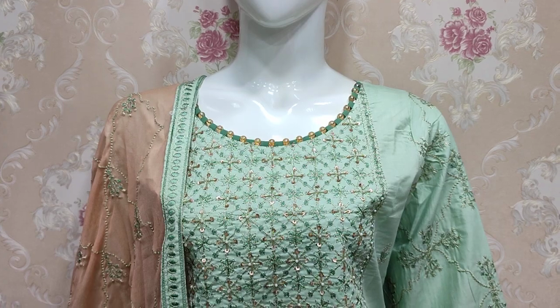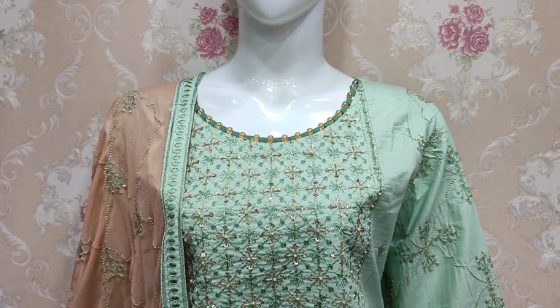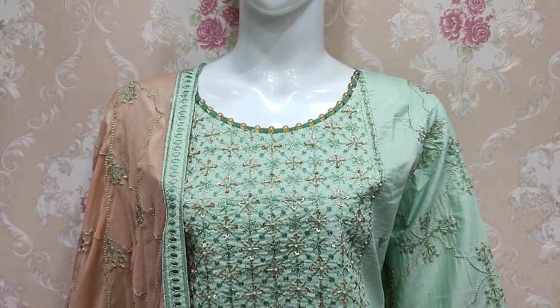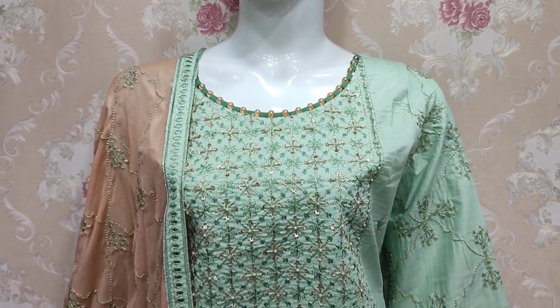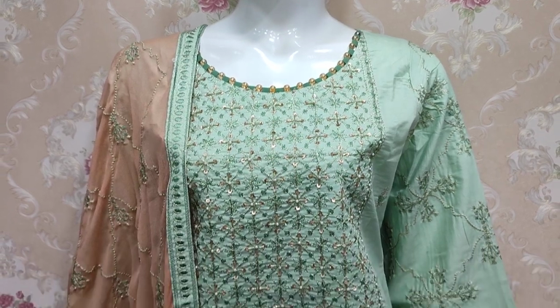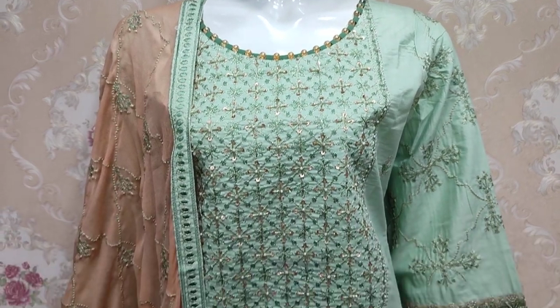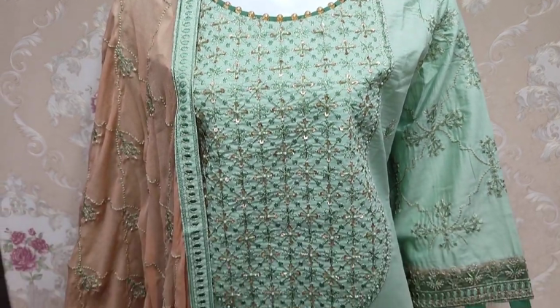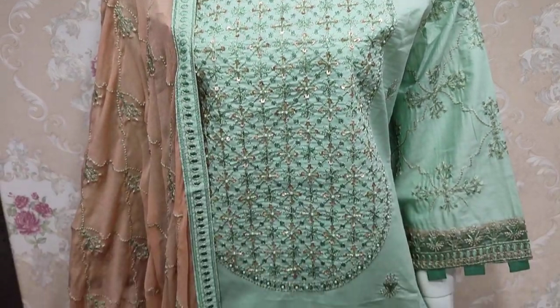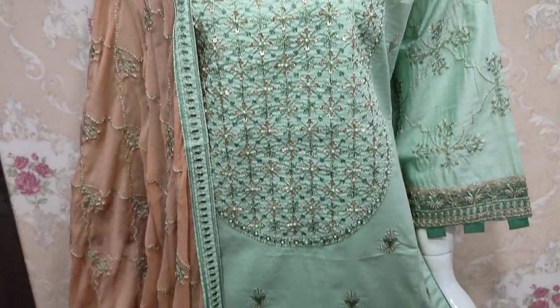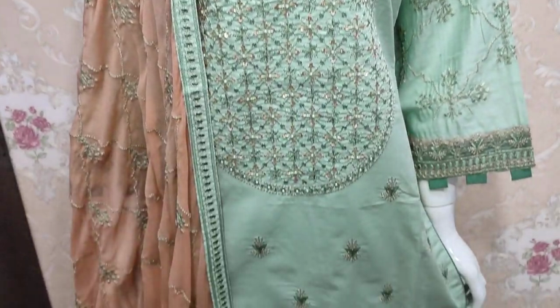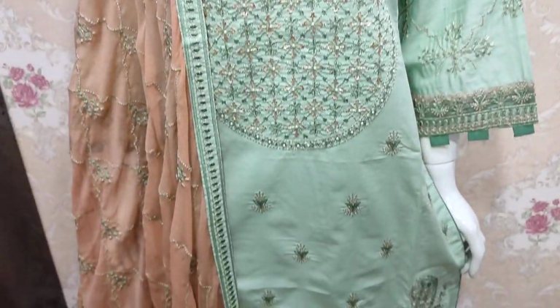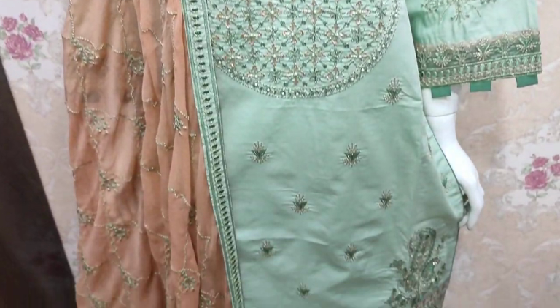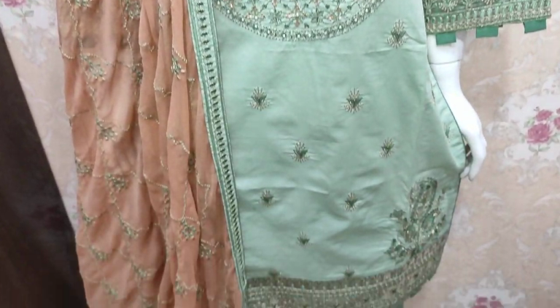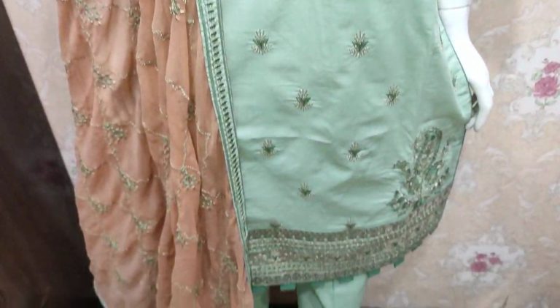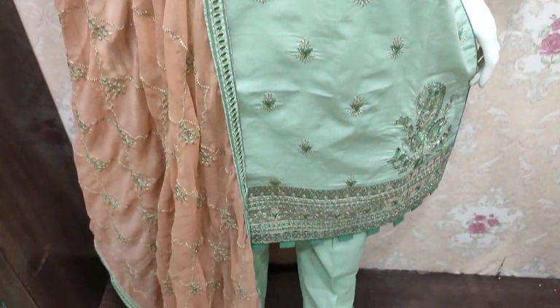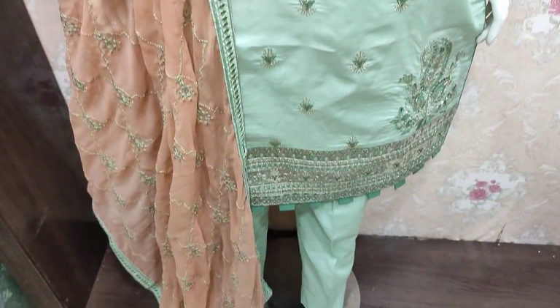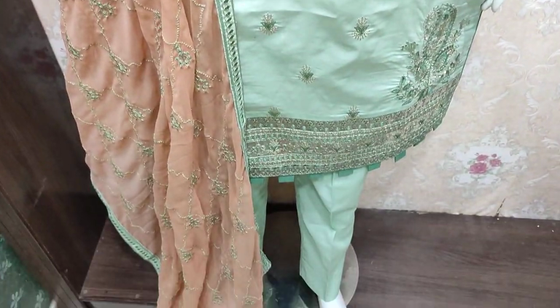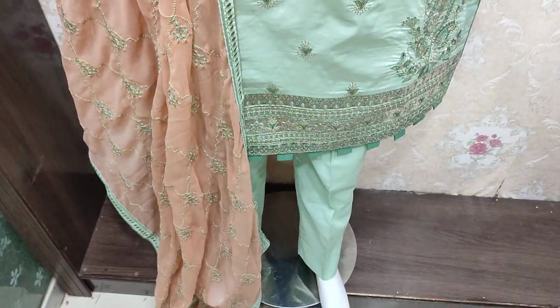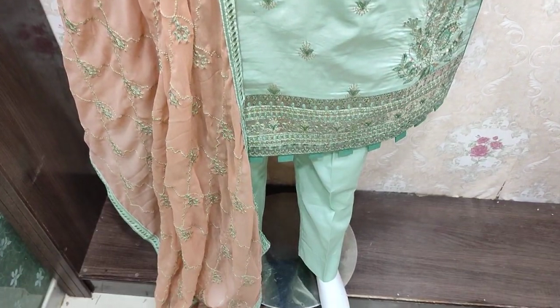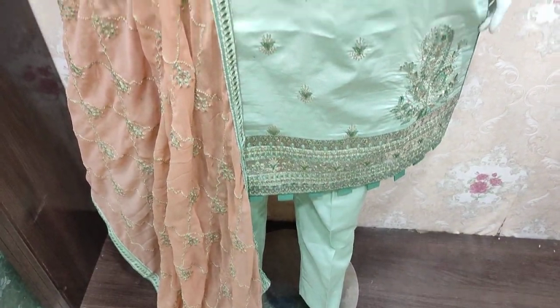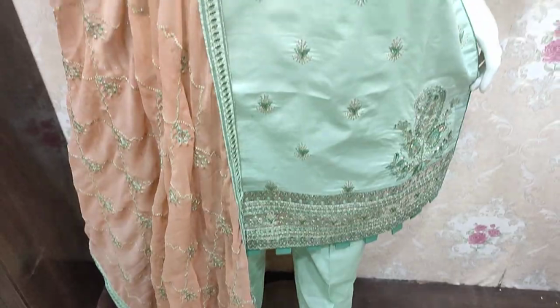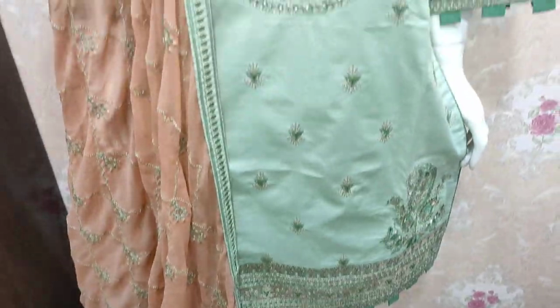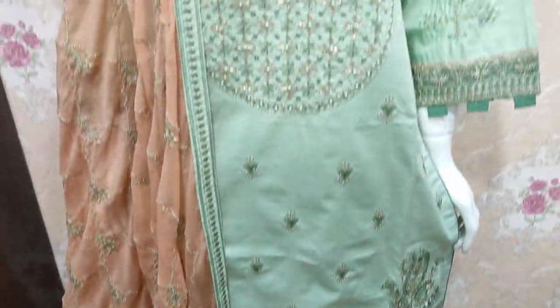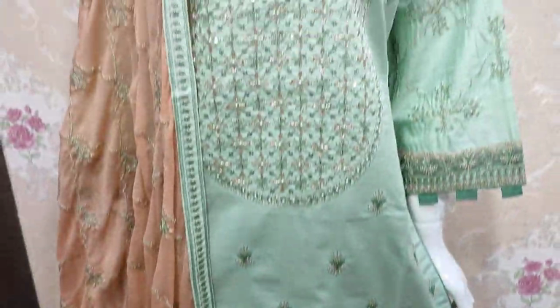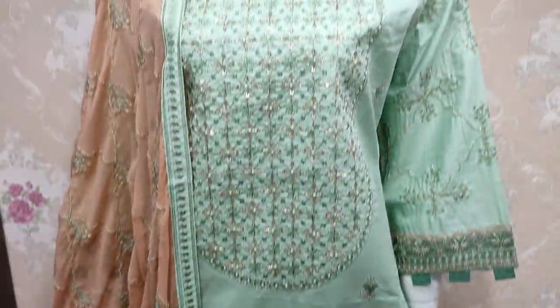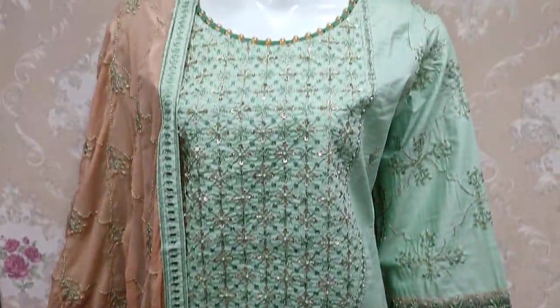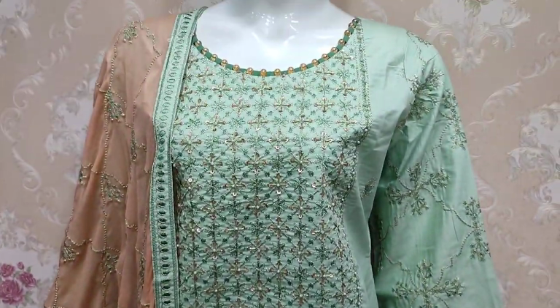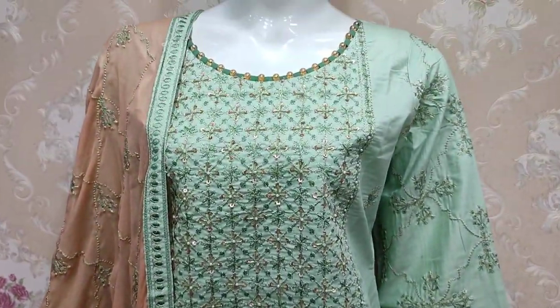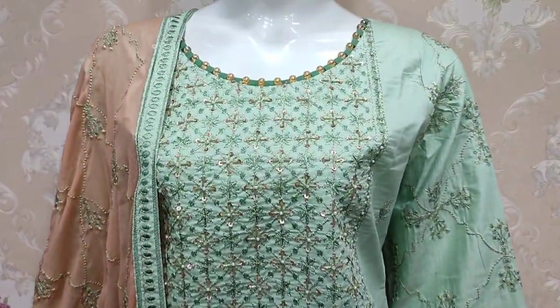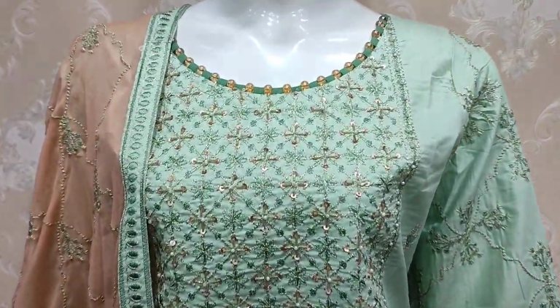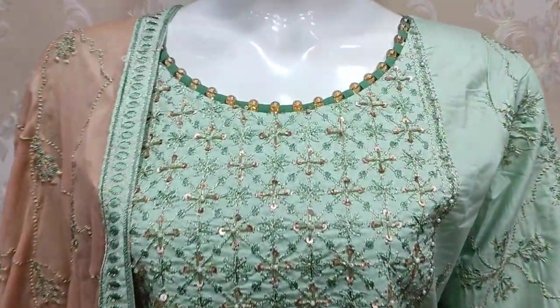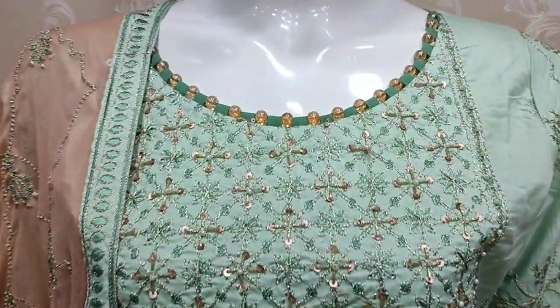Assalamualaikum everyone, Abdul Qadir here. This is the Sakafit Collection. There is a new design in Cotton Fancy.